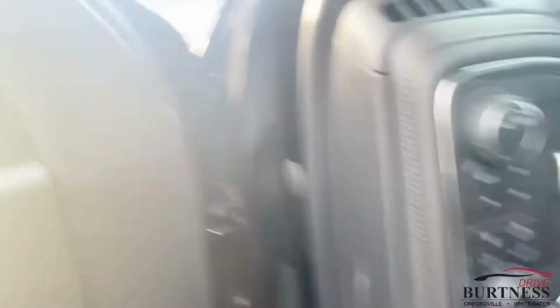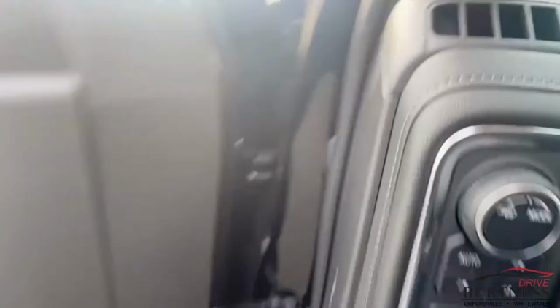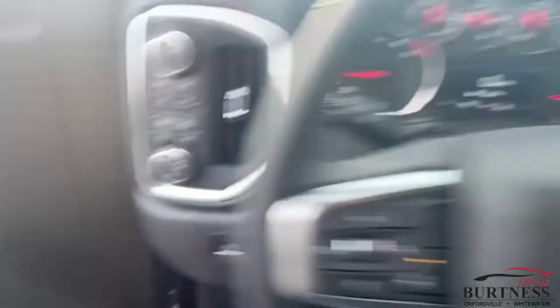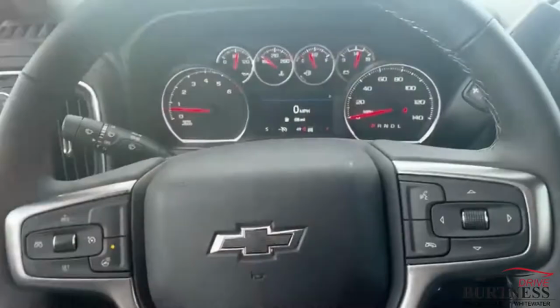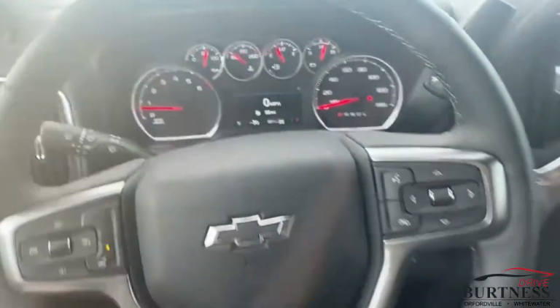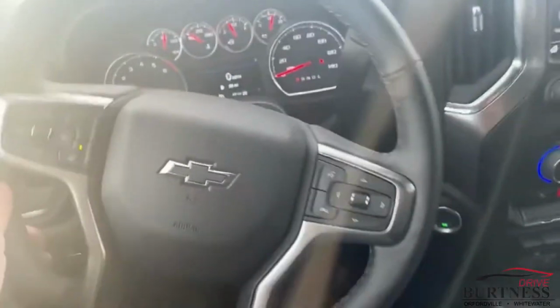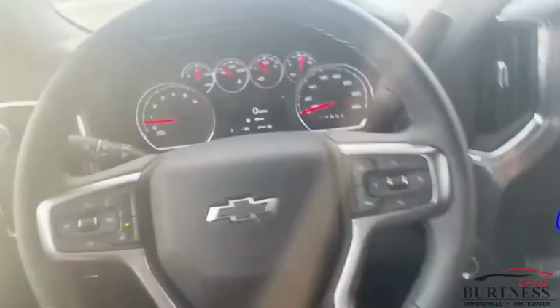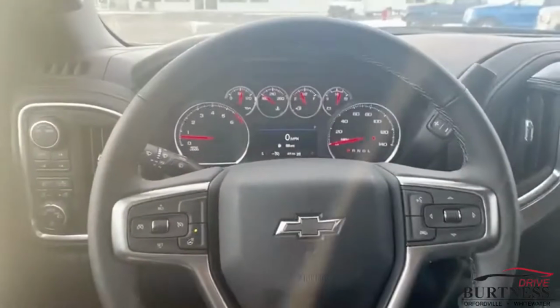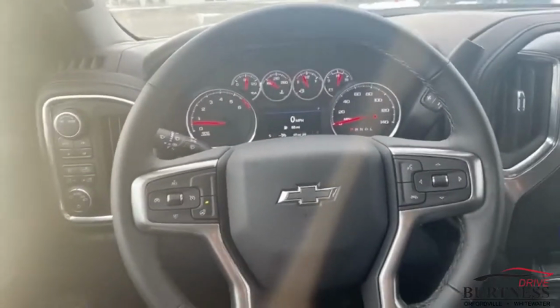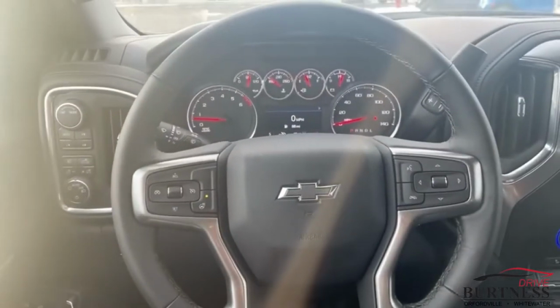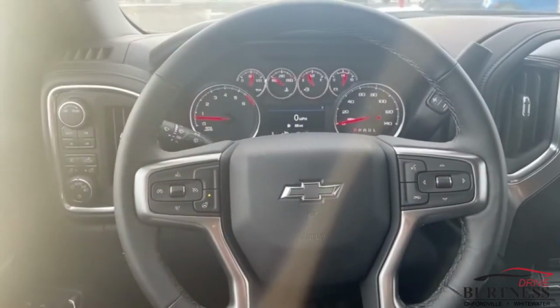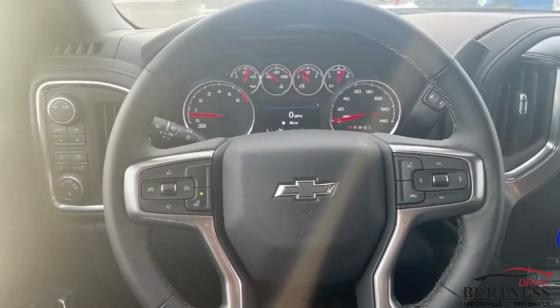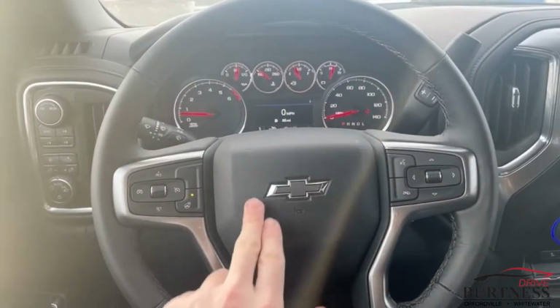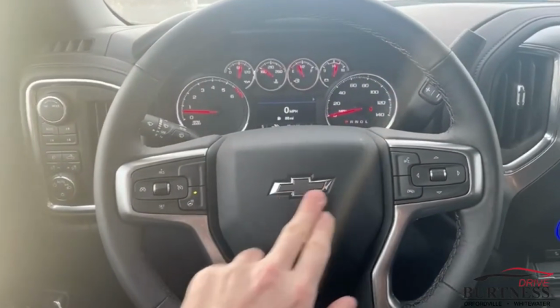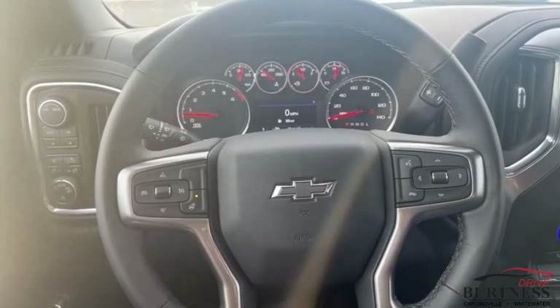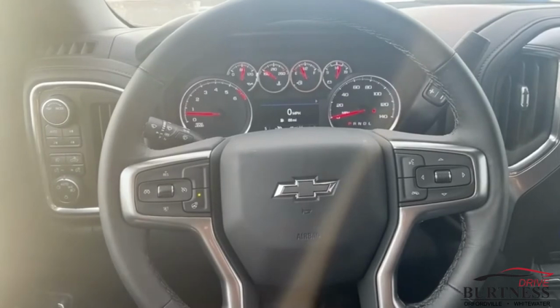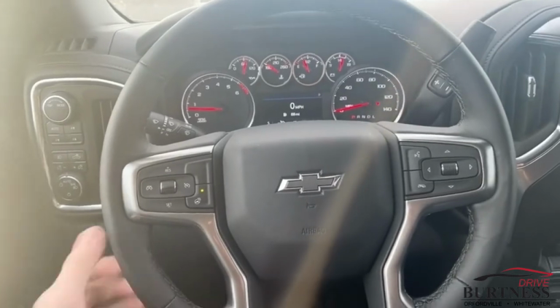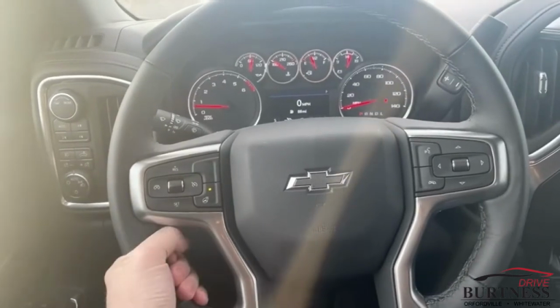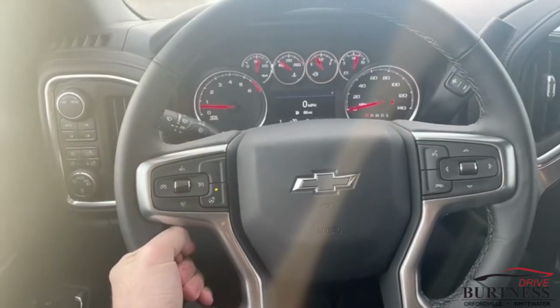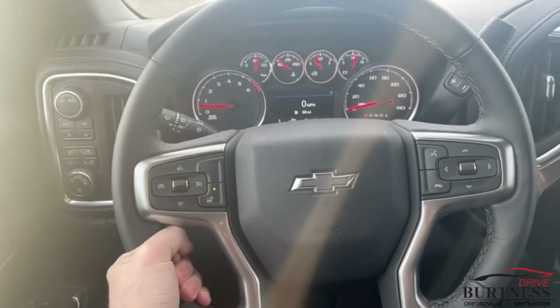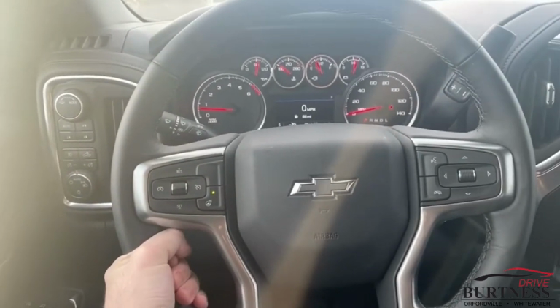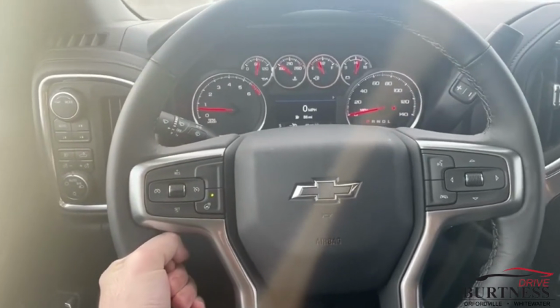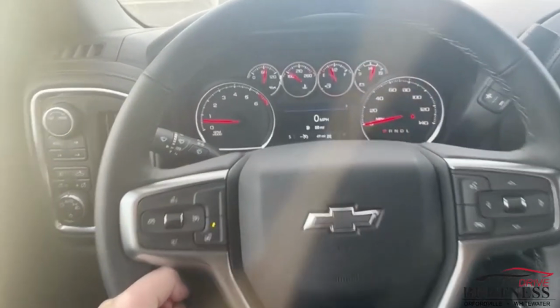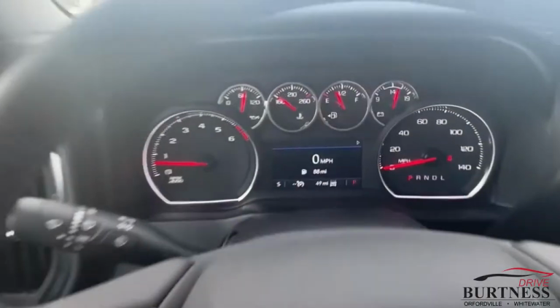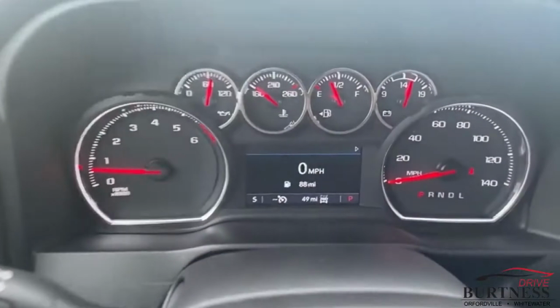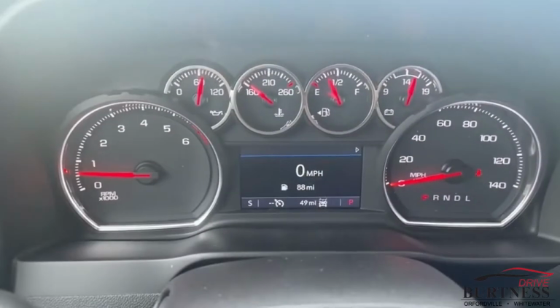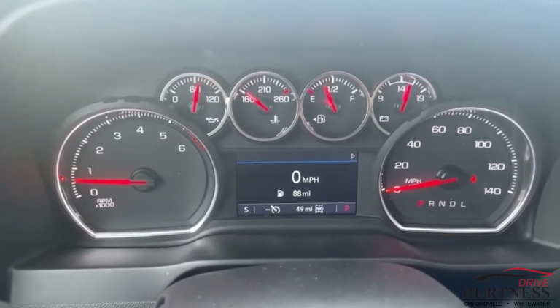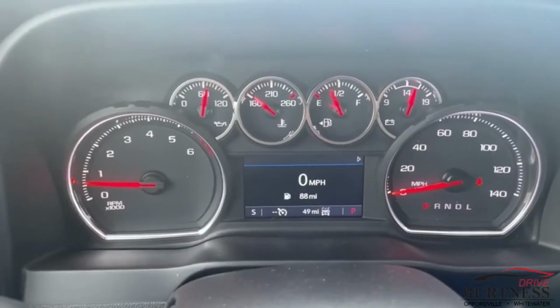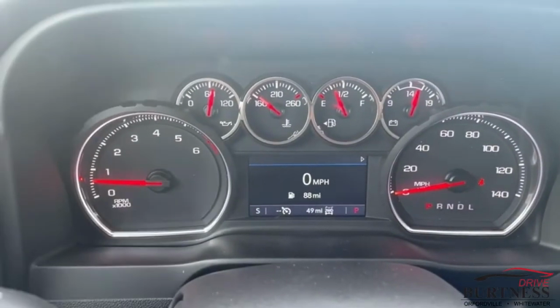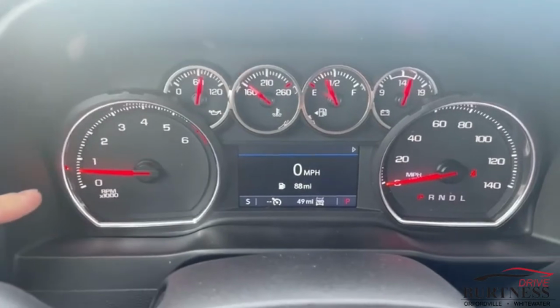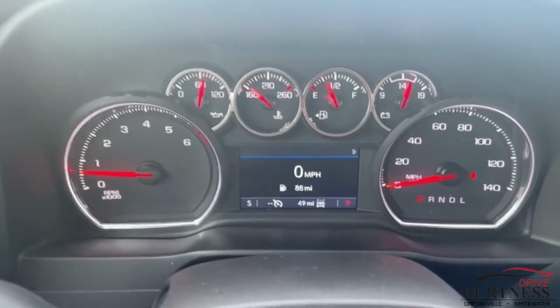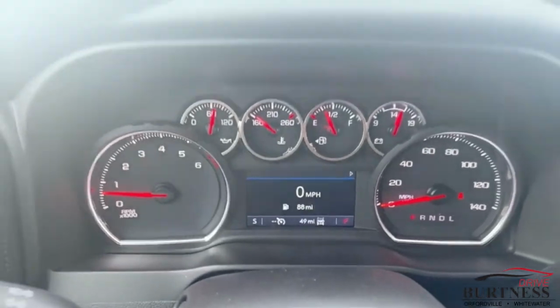Let's hop on in. Check out that digital display right in the middle there with the black Chevy bow tie right in the middle. The heated wheel is on — it is beautiful. And you'll notice one other thing: no auto stop.